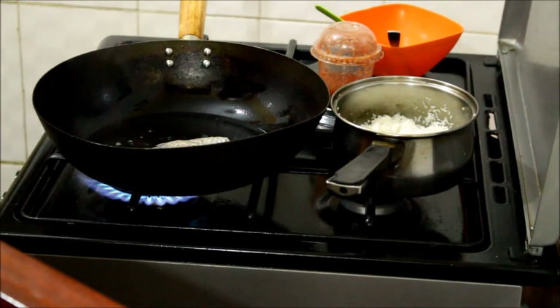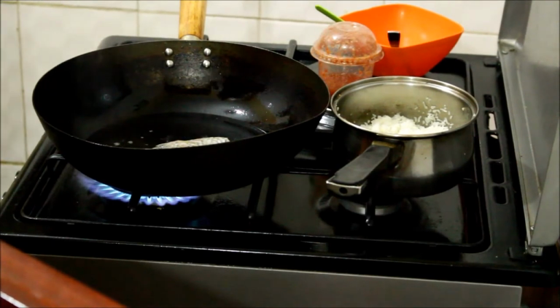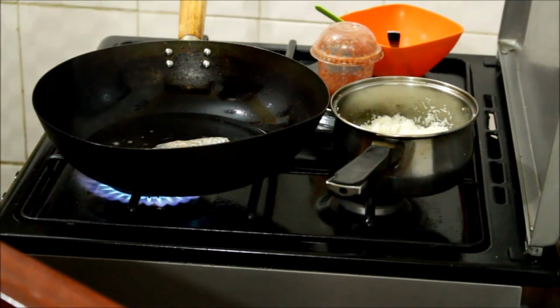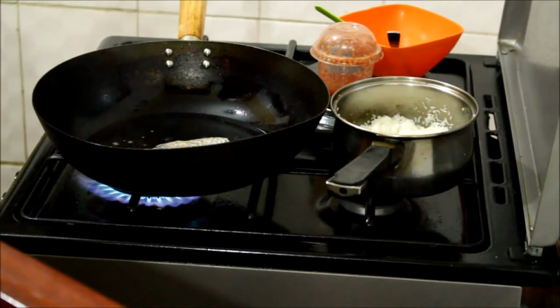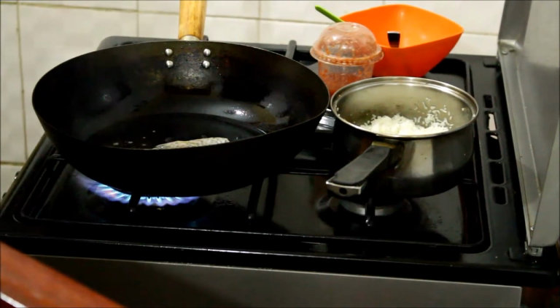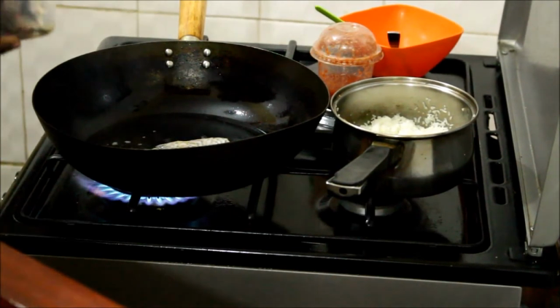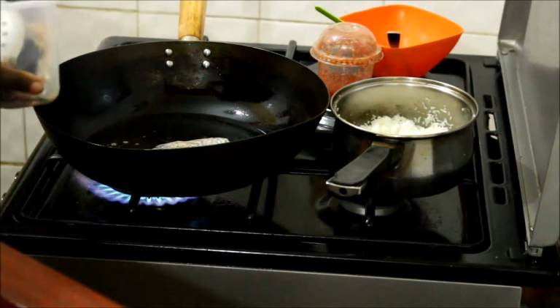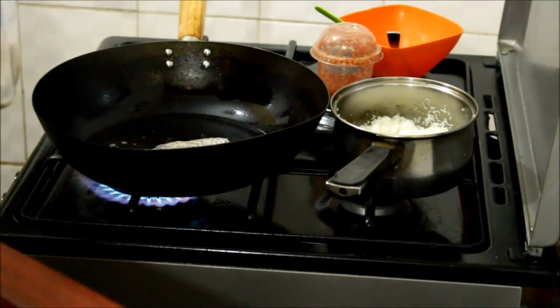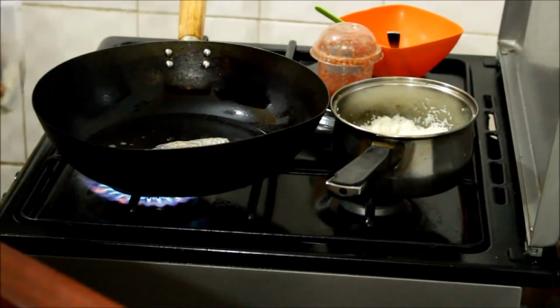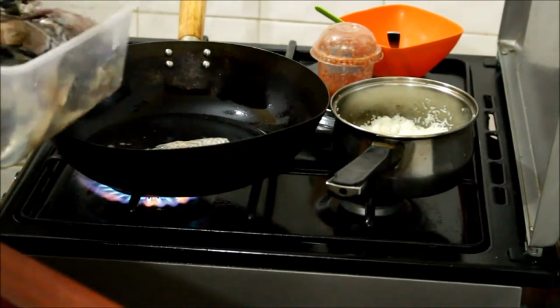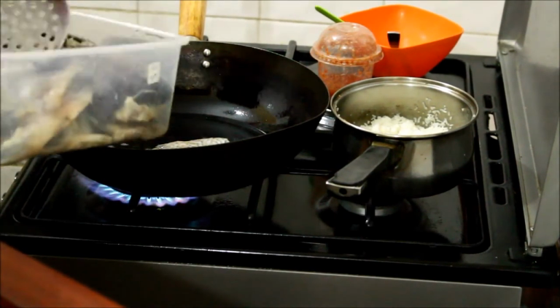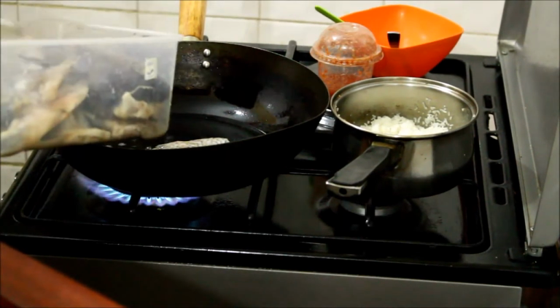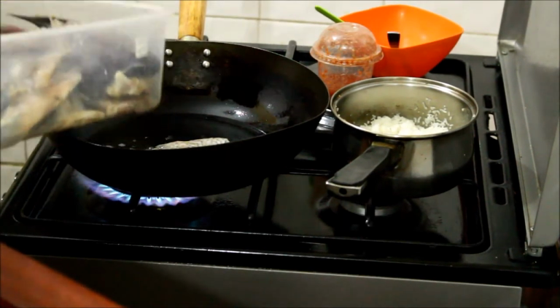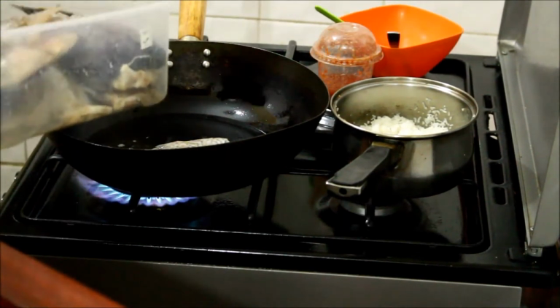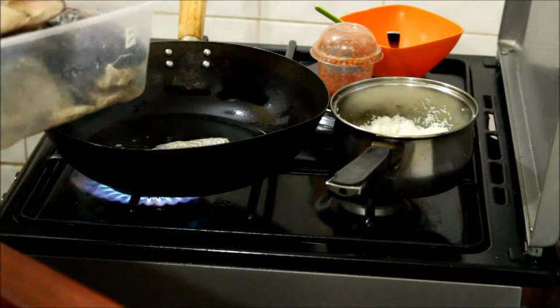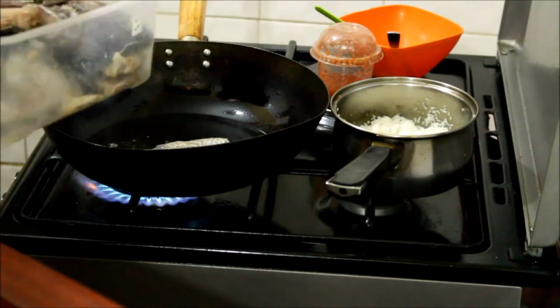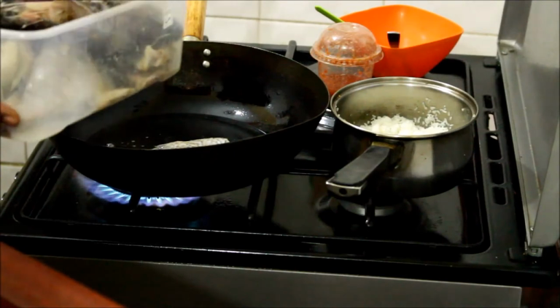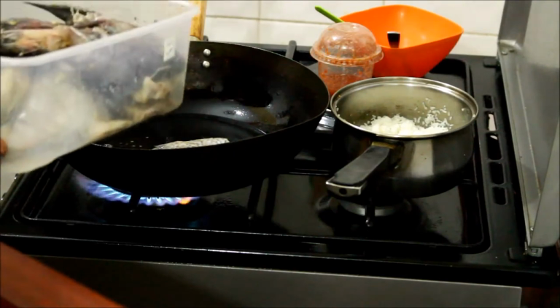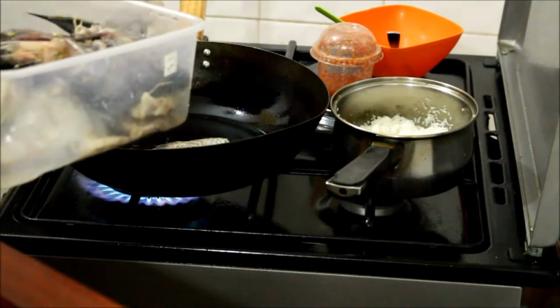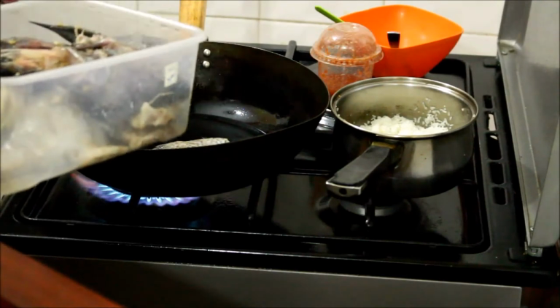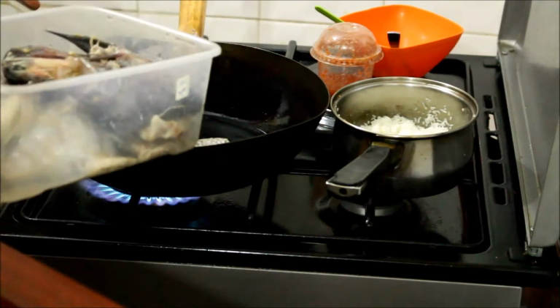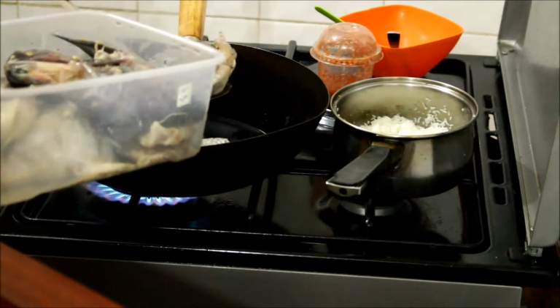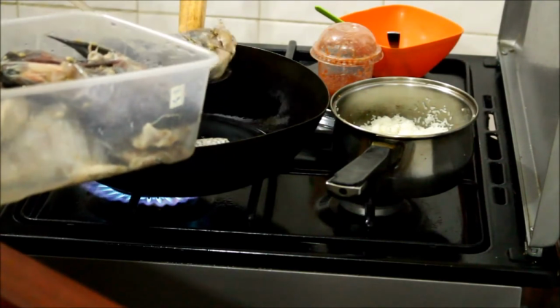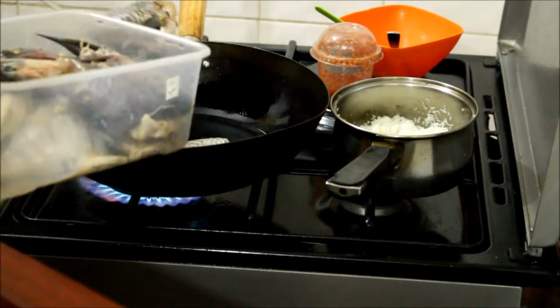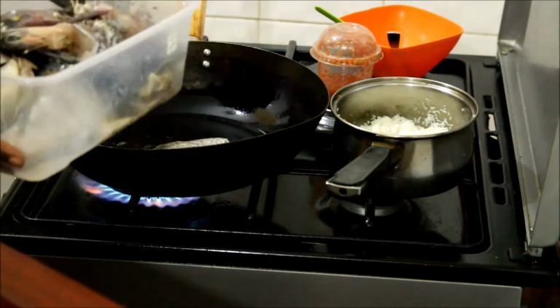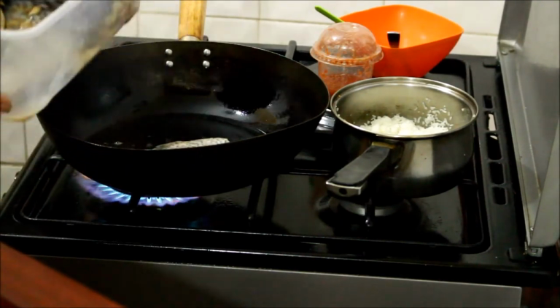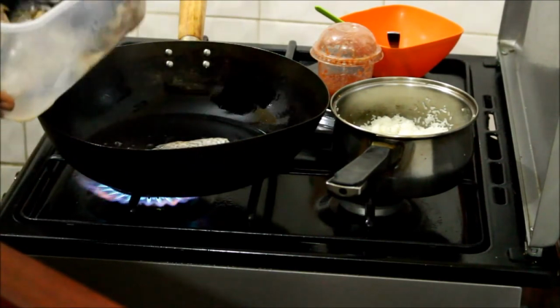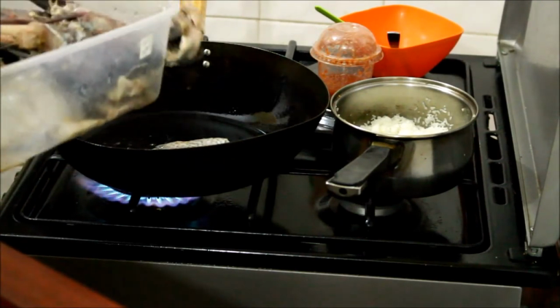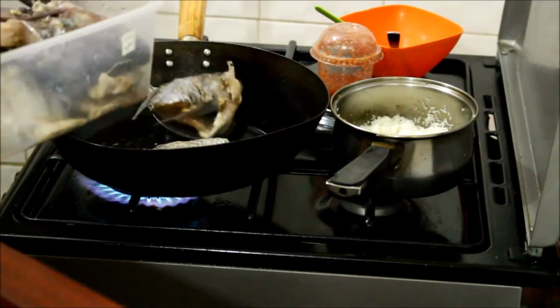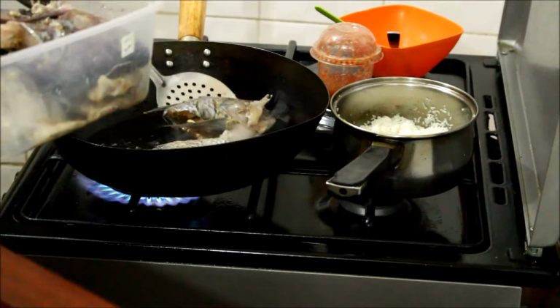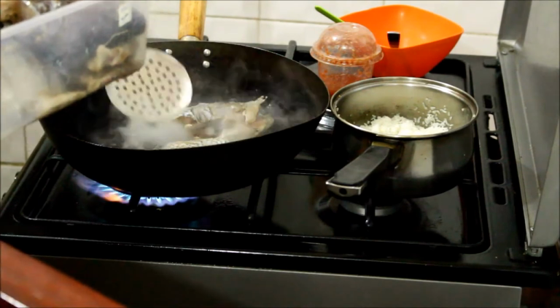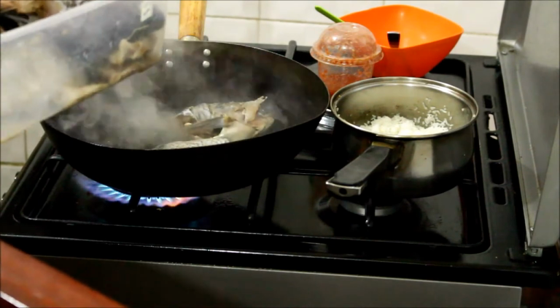Hi guys, today is a cook day with Kemuncho and we are cooking fish tilapia. If you want to see how I marinate it — I've already marinated it.